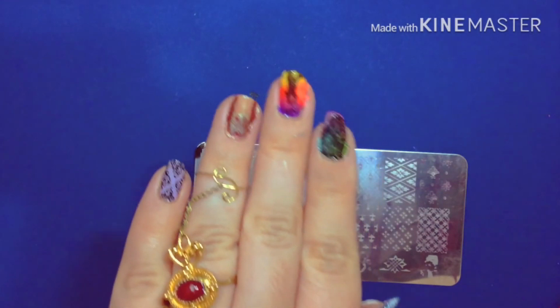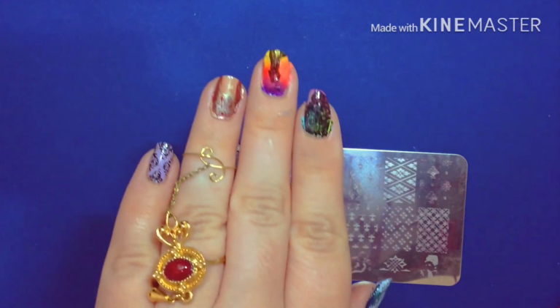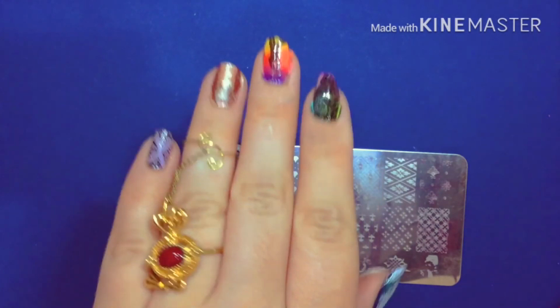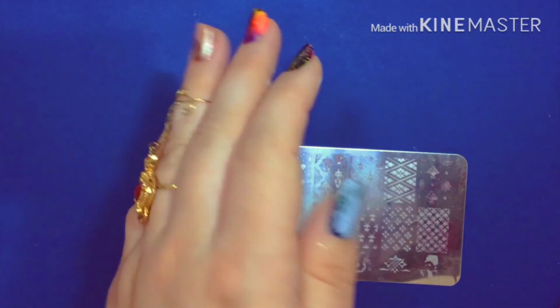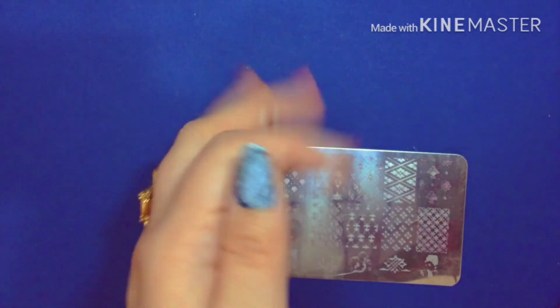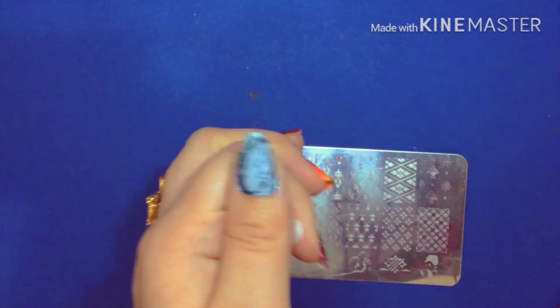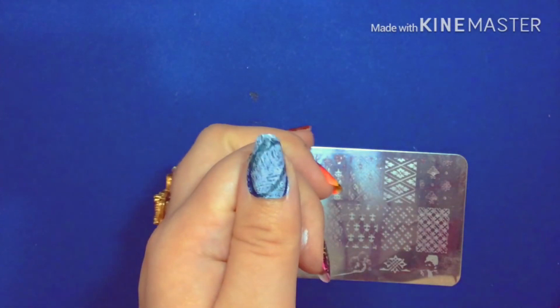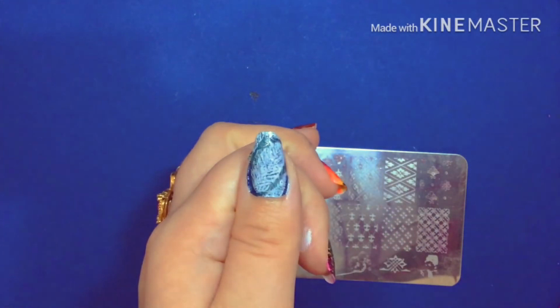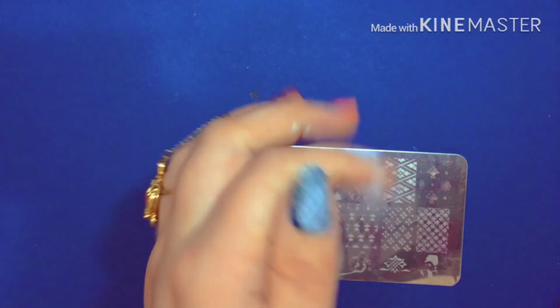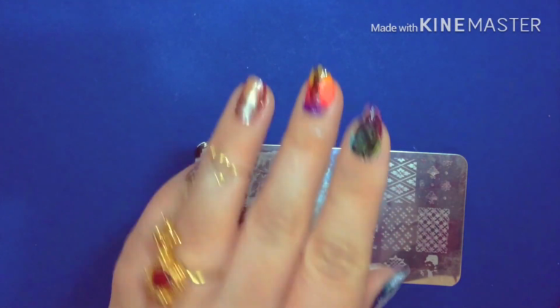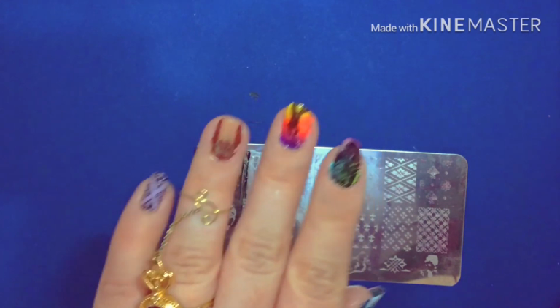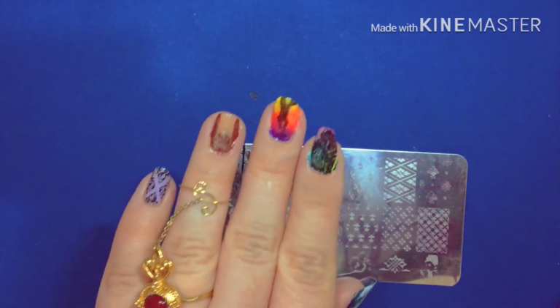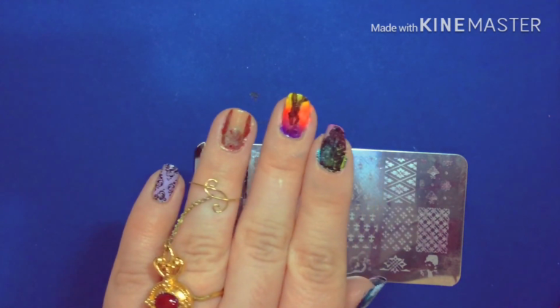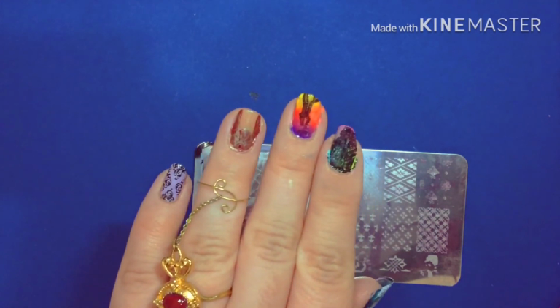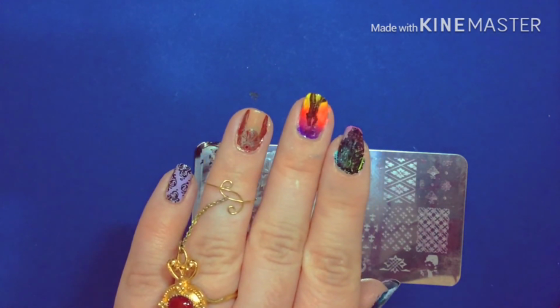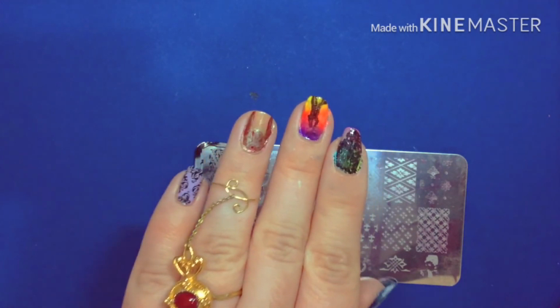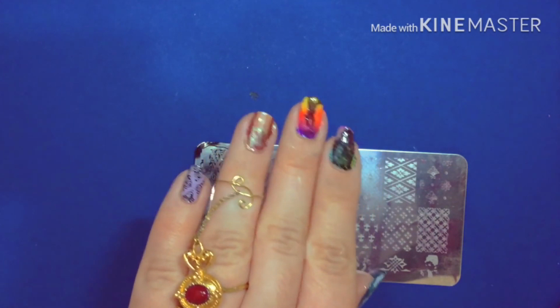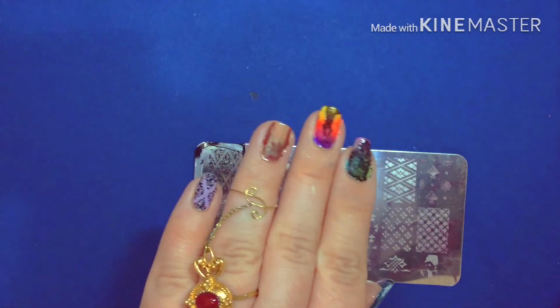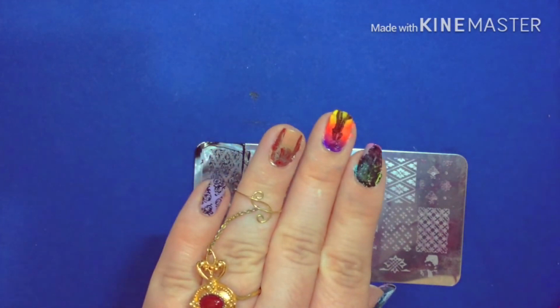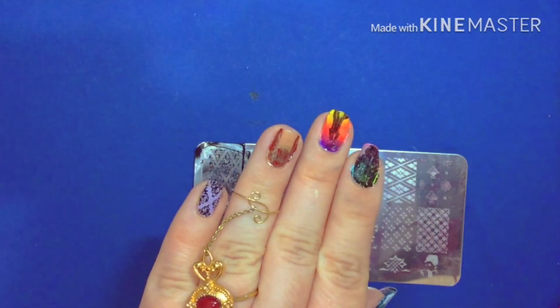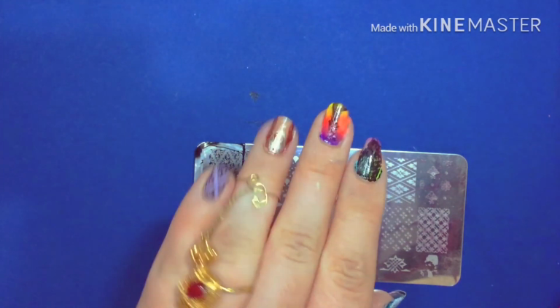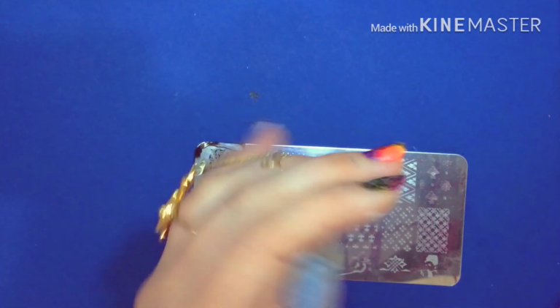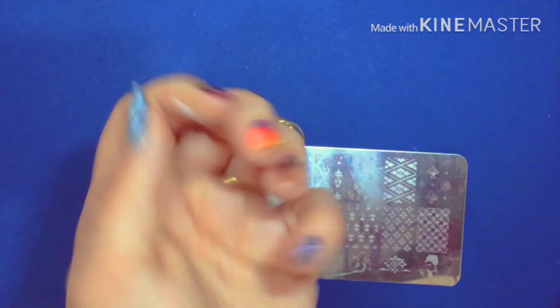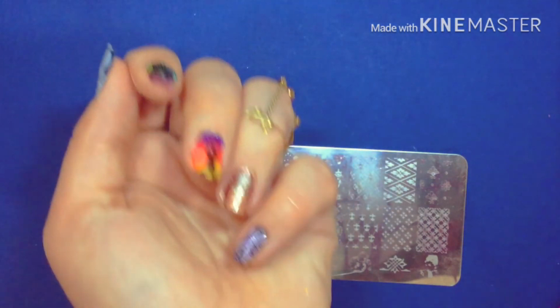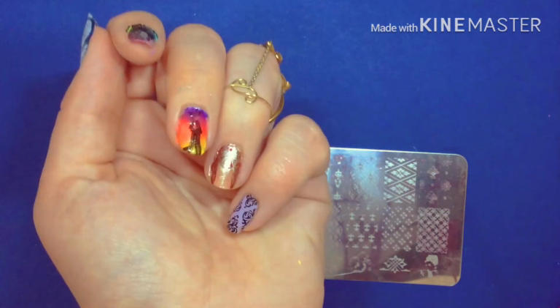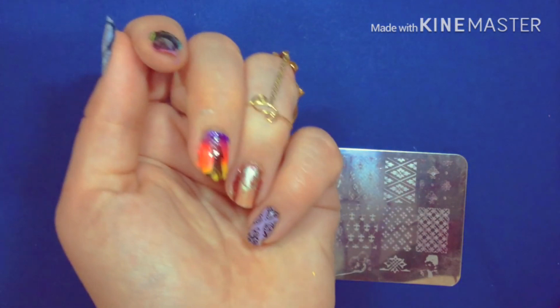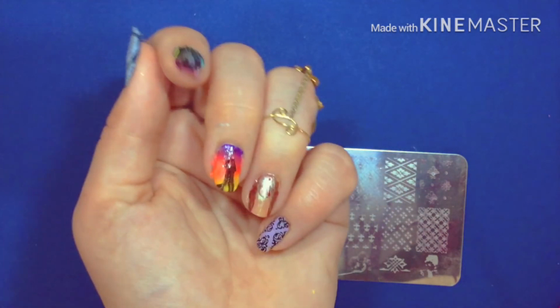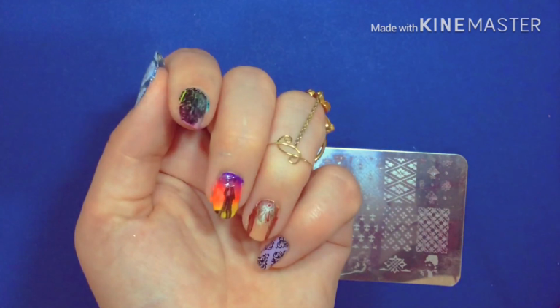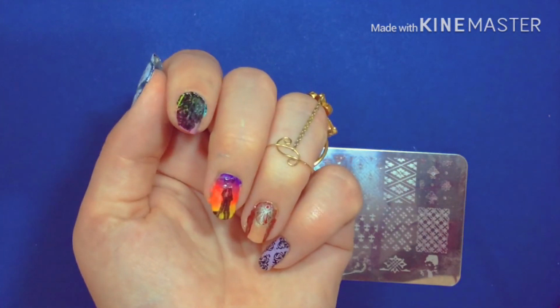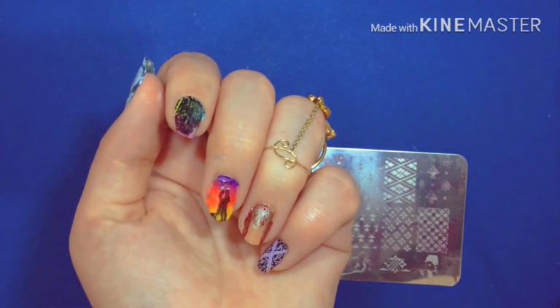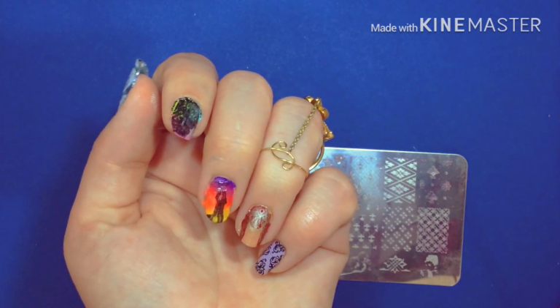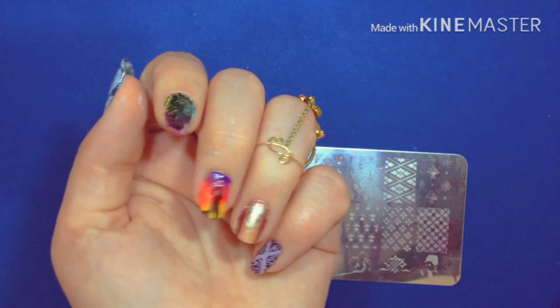Some of these turned out really well and I will probably be using them in future videos. Don't forget to visit my Instagram to vote for future nail videos, and comment down below. Don't forget to like and subscribe. See y'all next time.